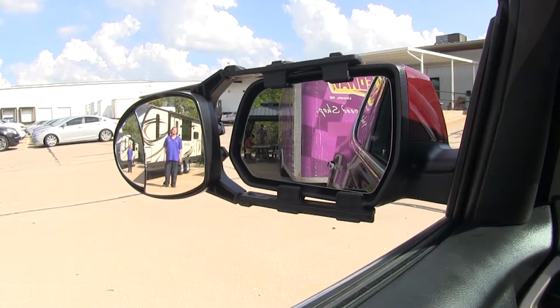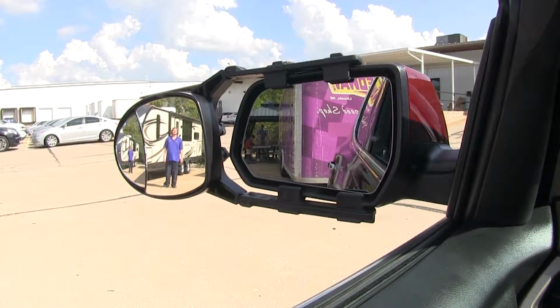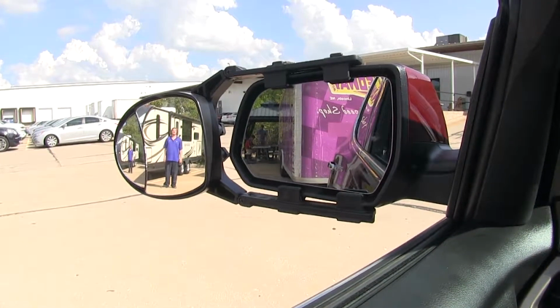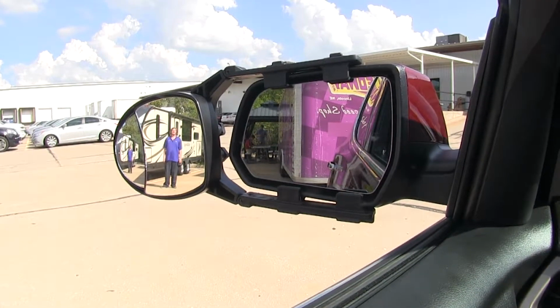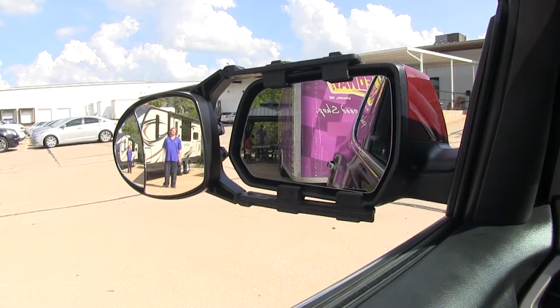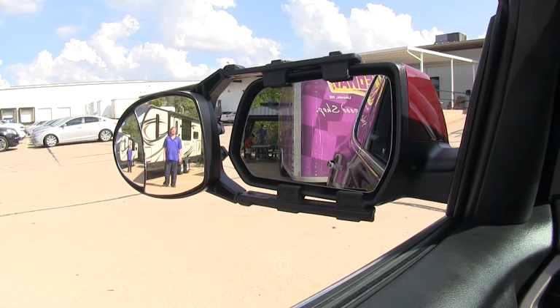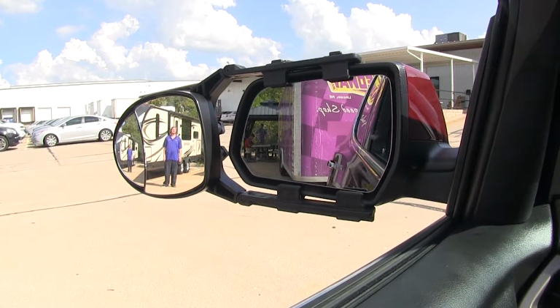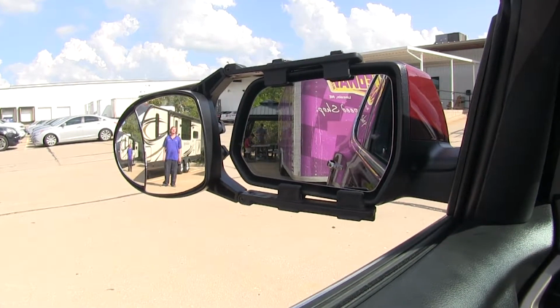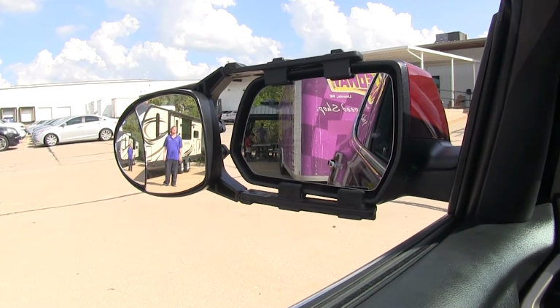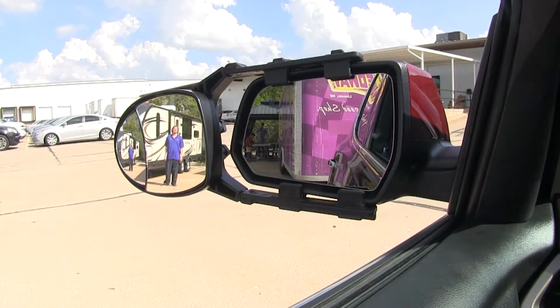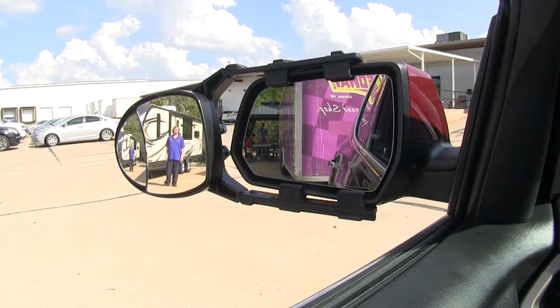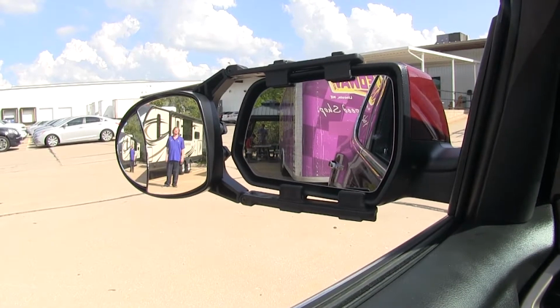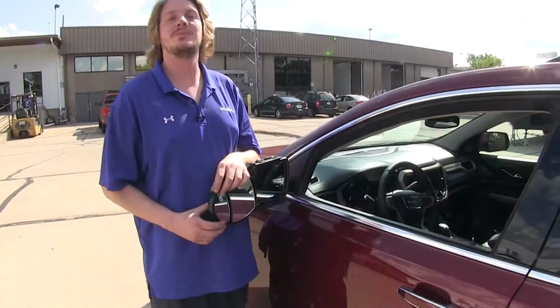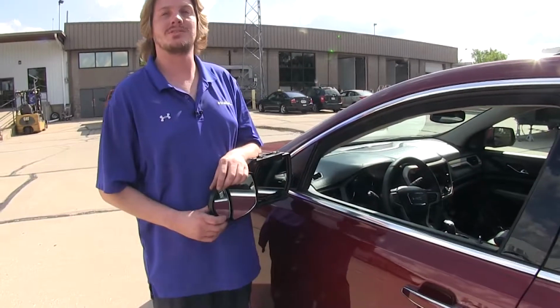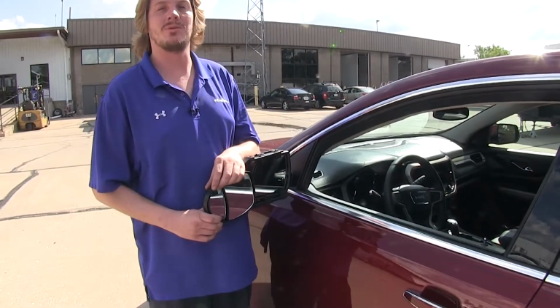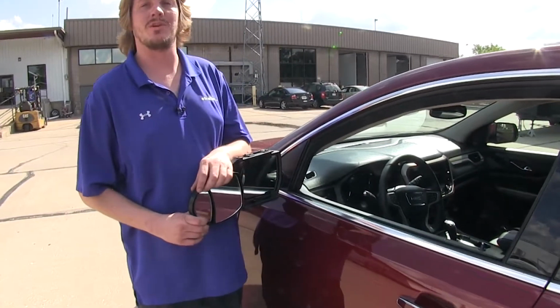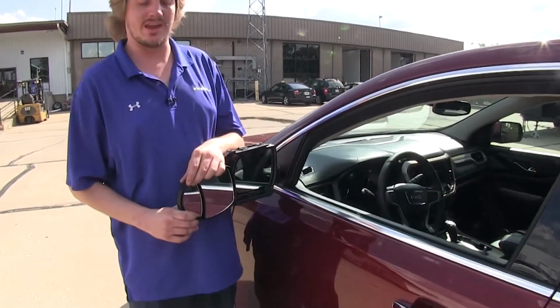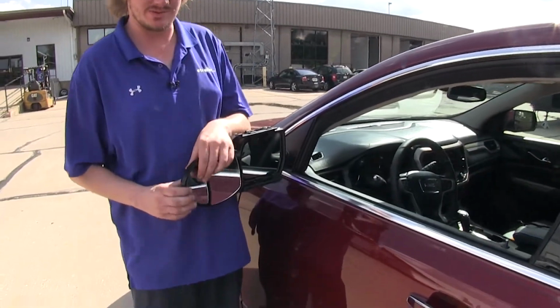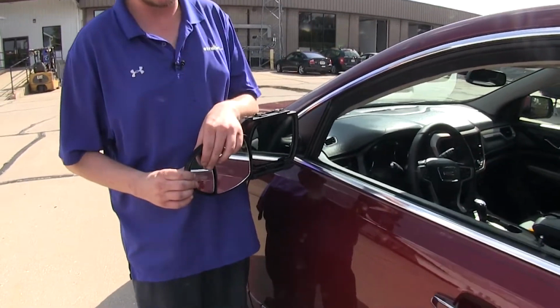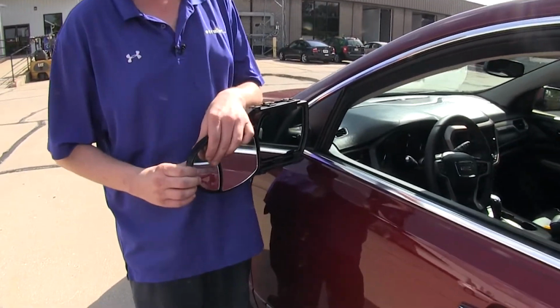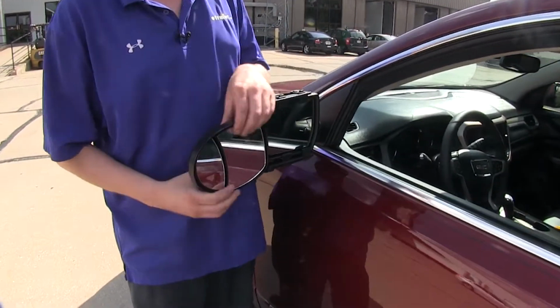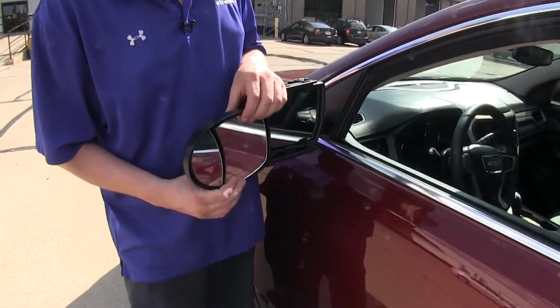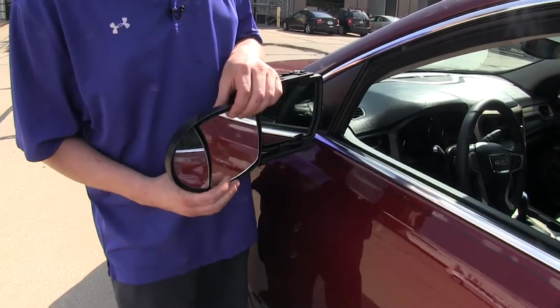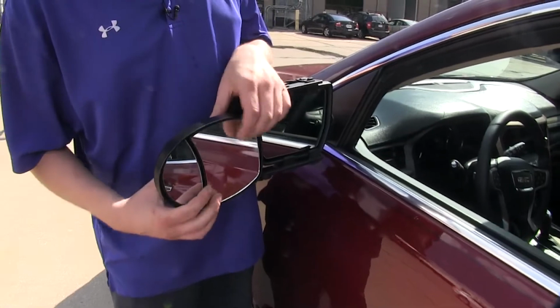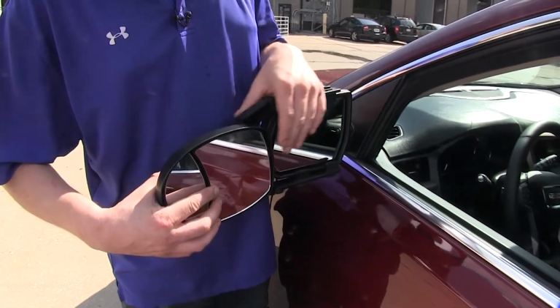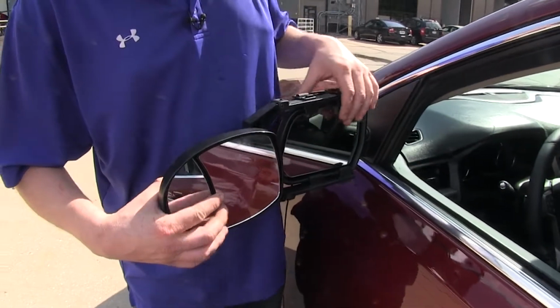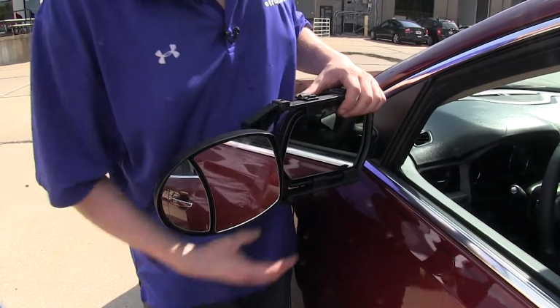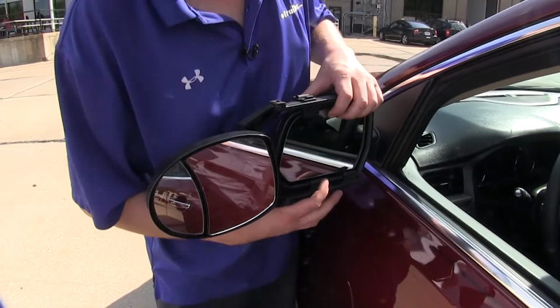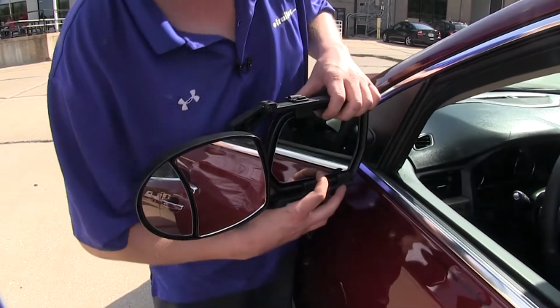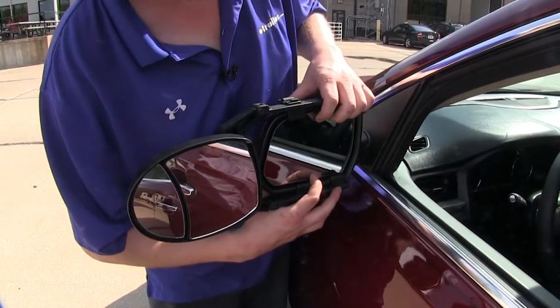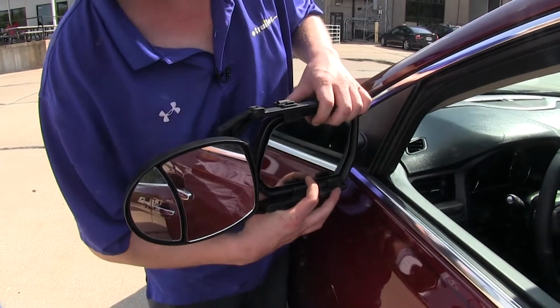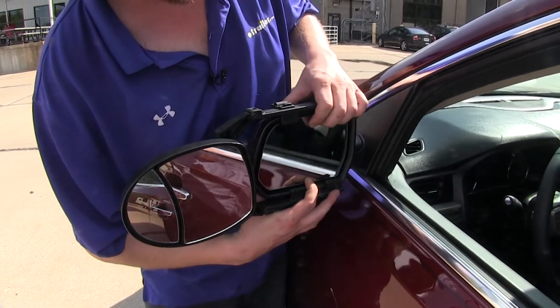This is particularly useful when merging onto the highway, changing lanes, or during parking maneuvers. Each mirror is adjustable both vertically and horizontally. And while it's installed, our factory mirror can still be adjusted.